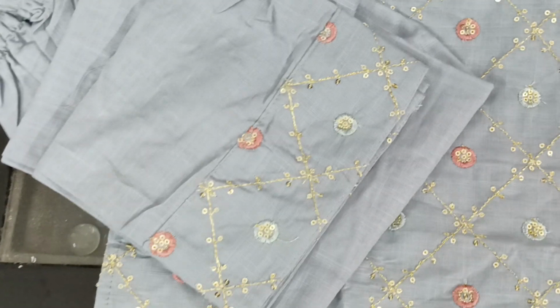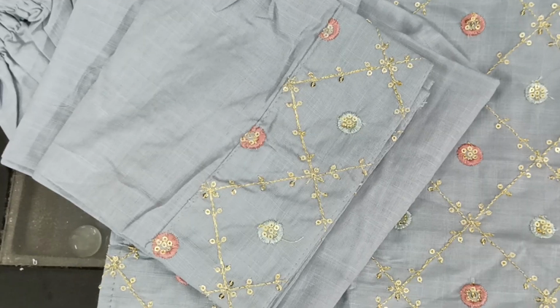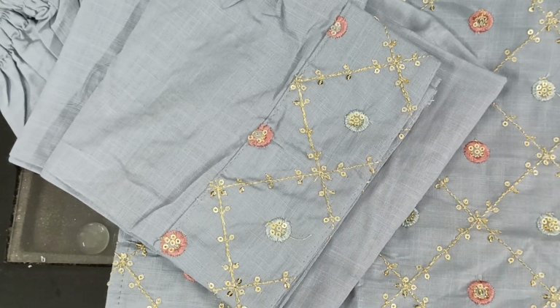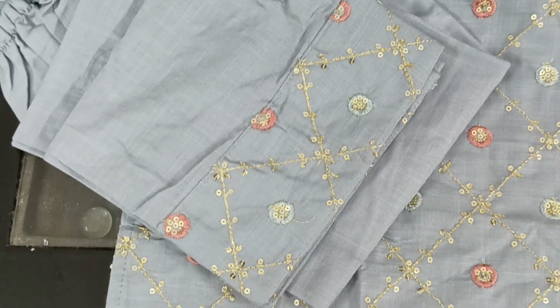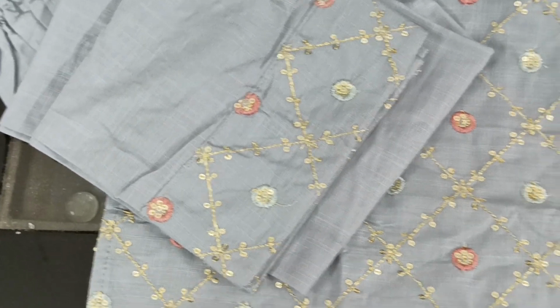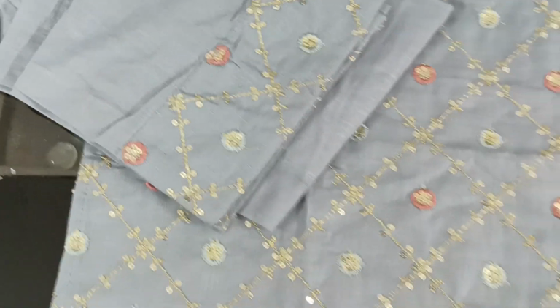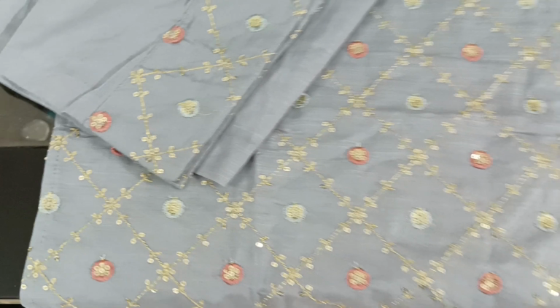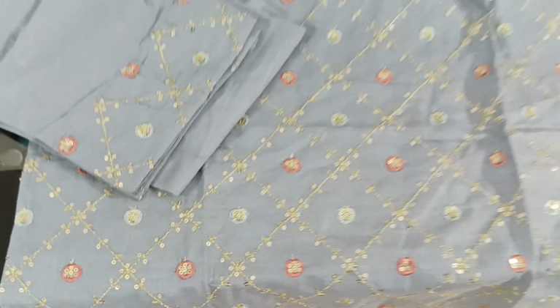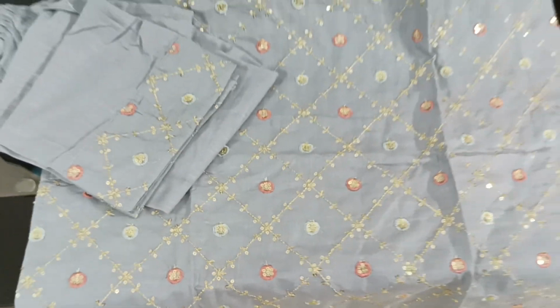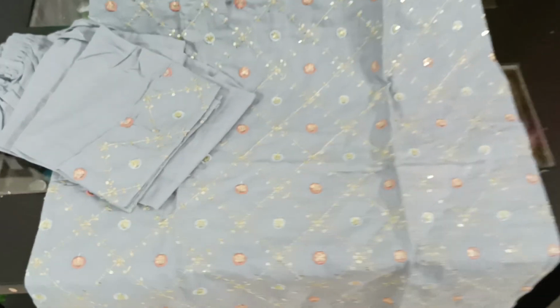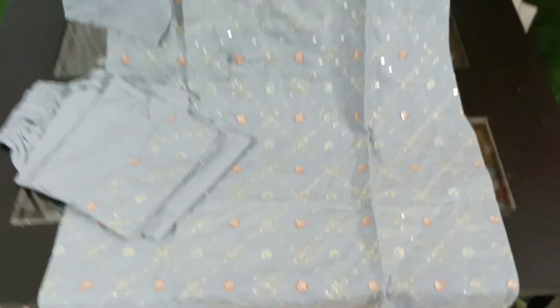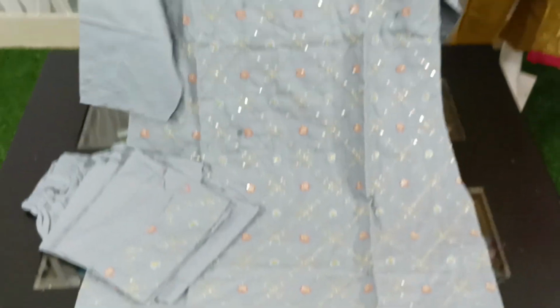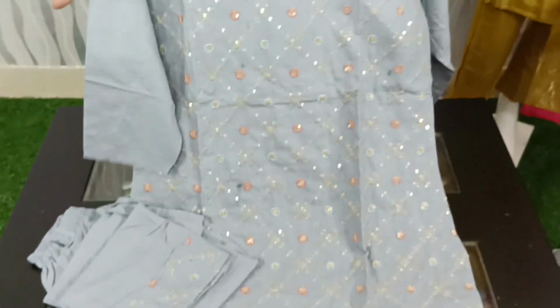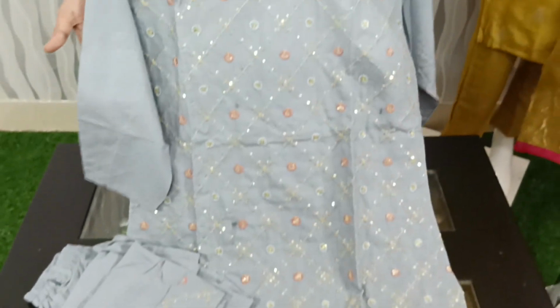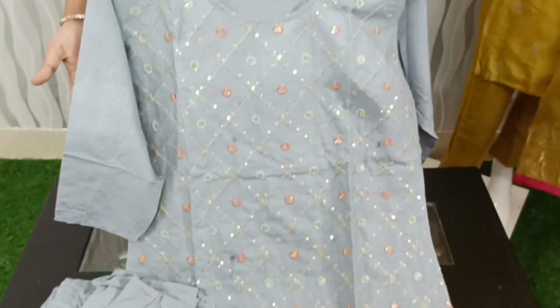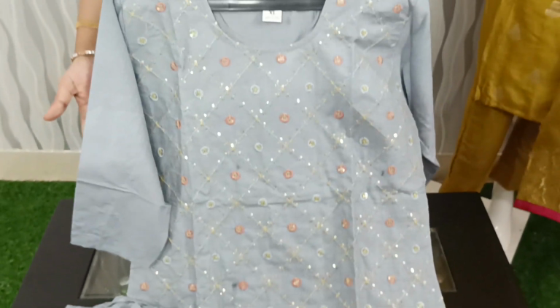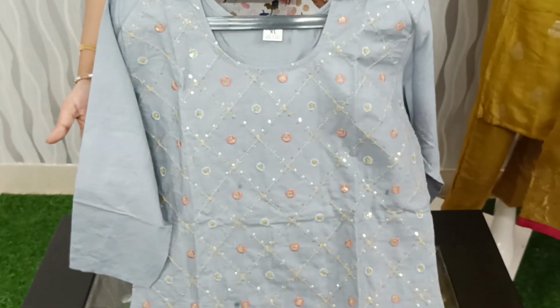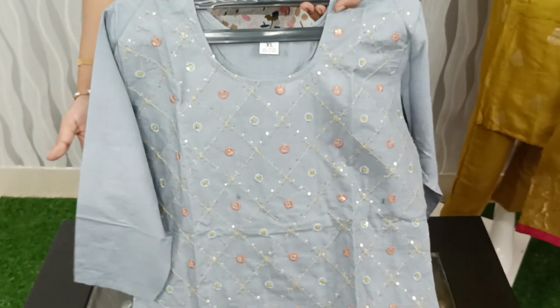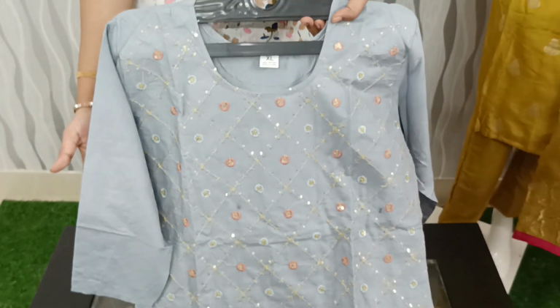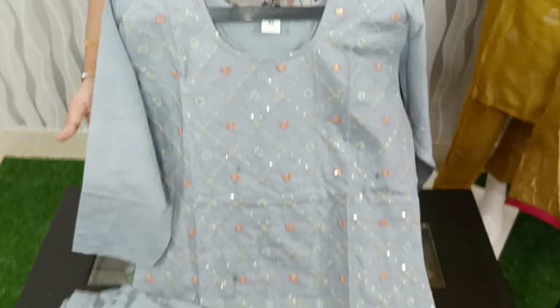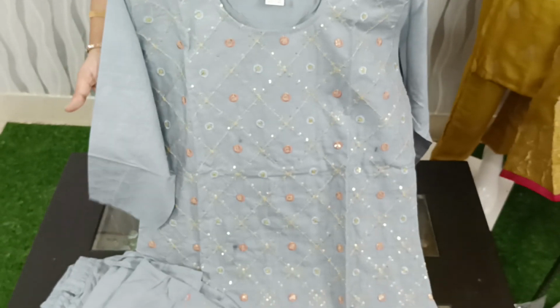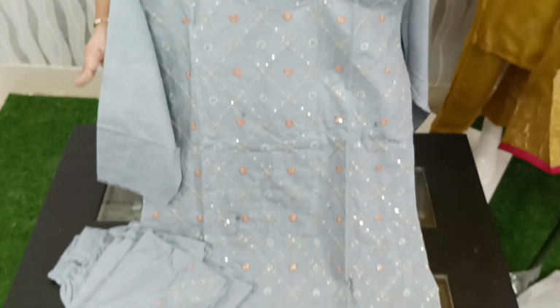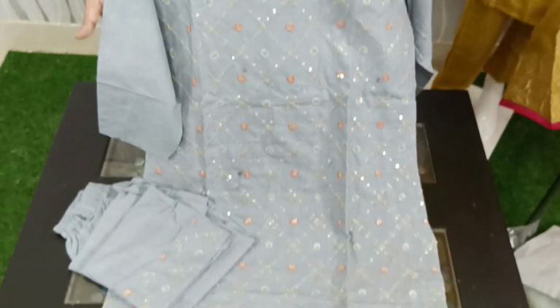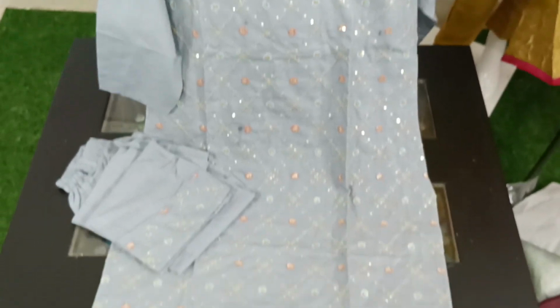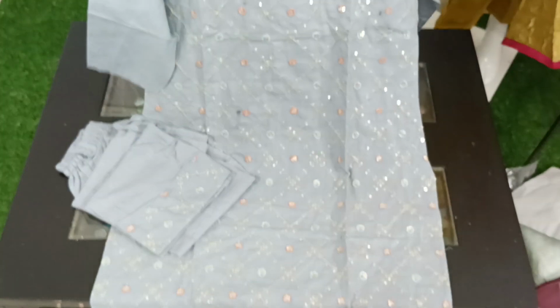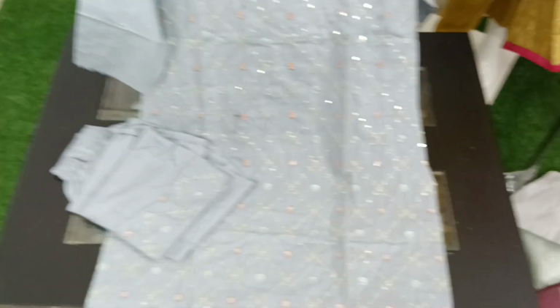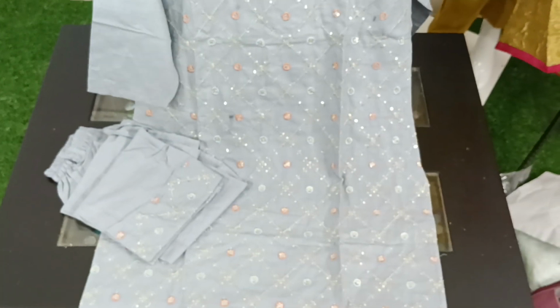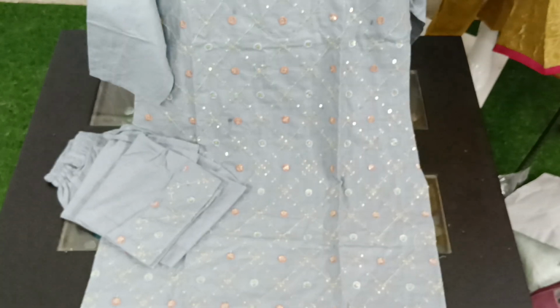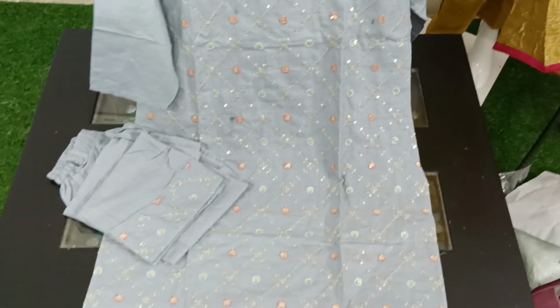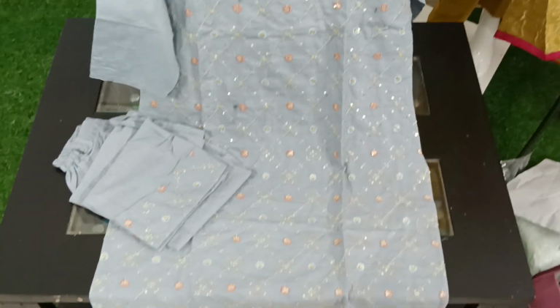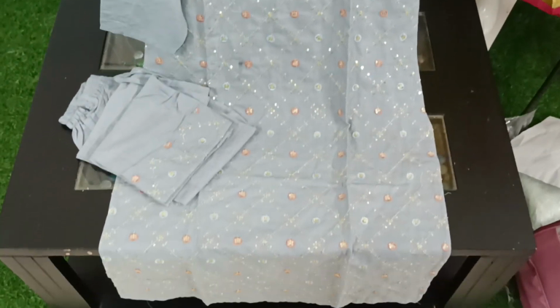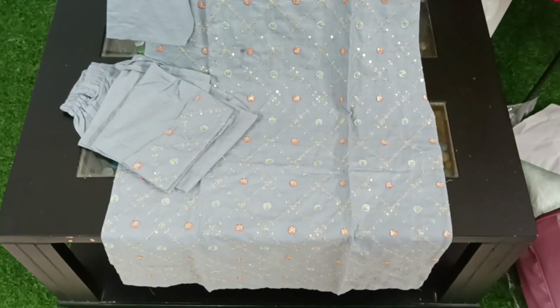I also like the design of the pant and the thread work. We like the 3/4 sleeves and the price is only $650. The size is available in XL, medium and large.